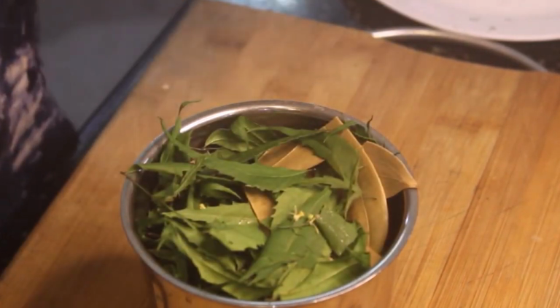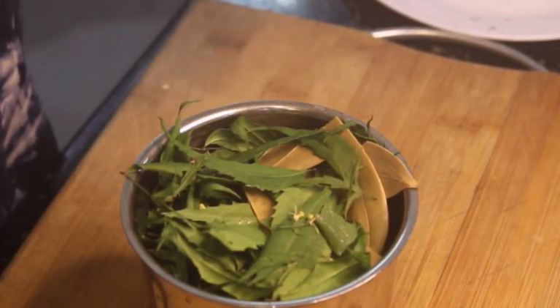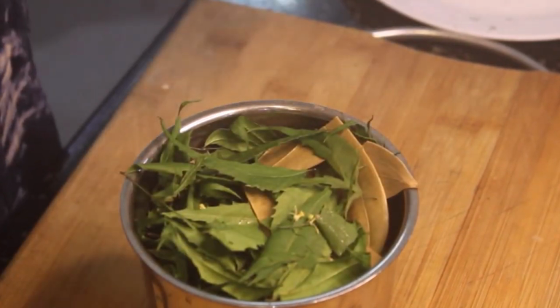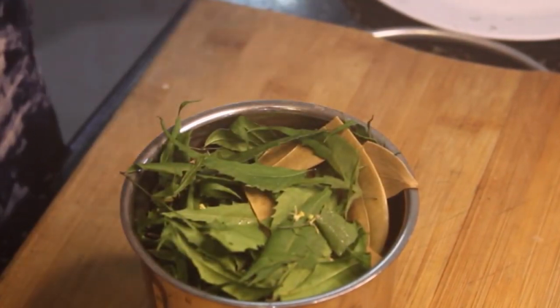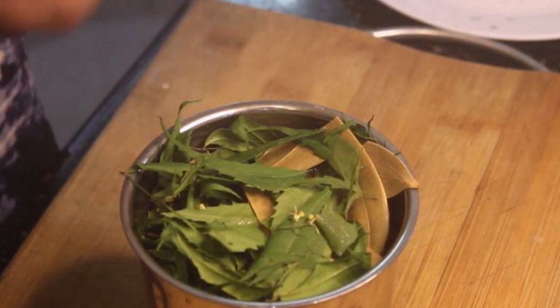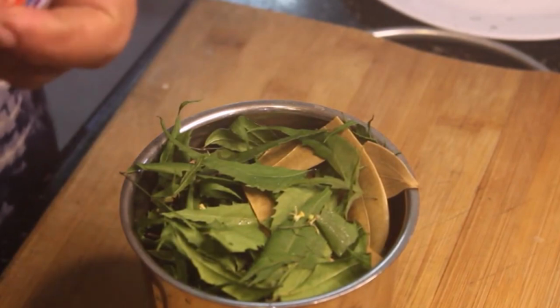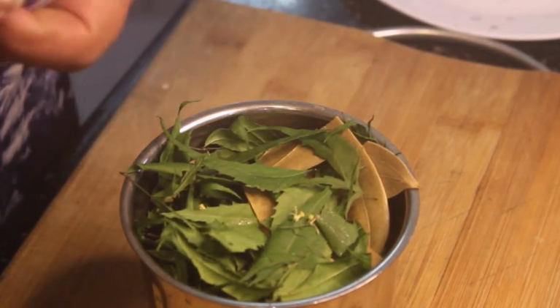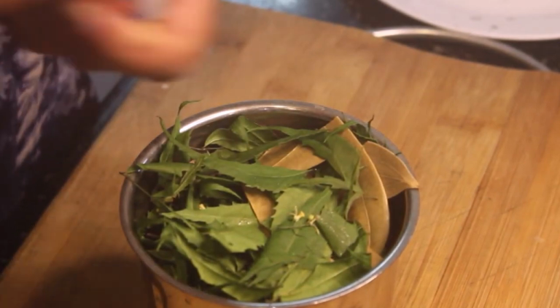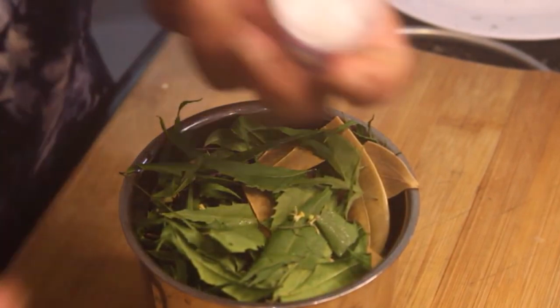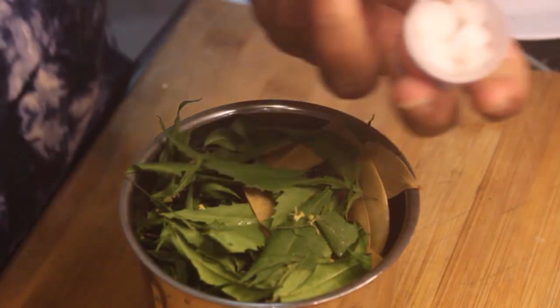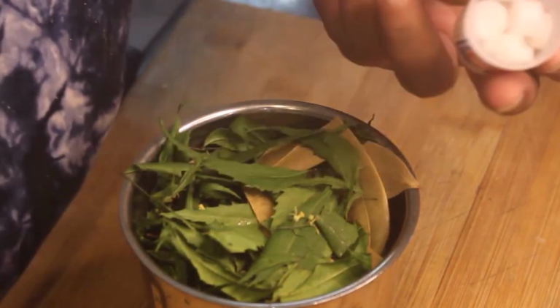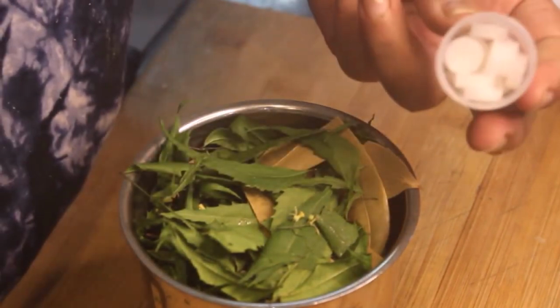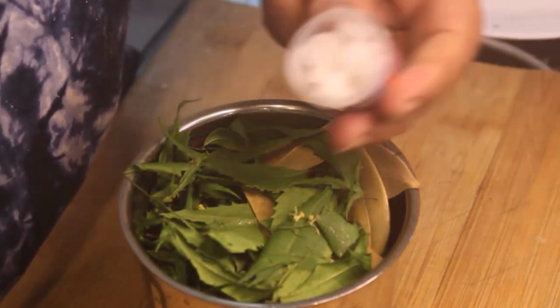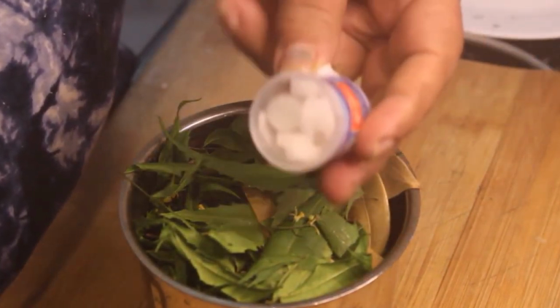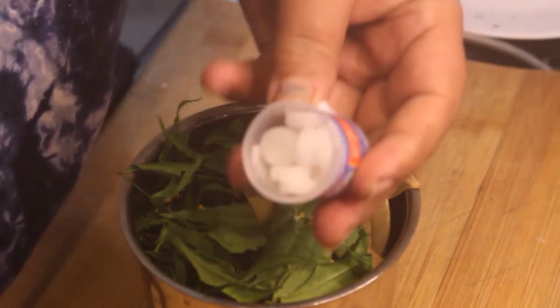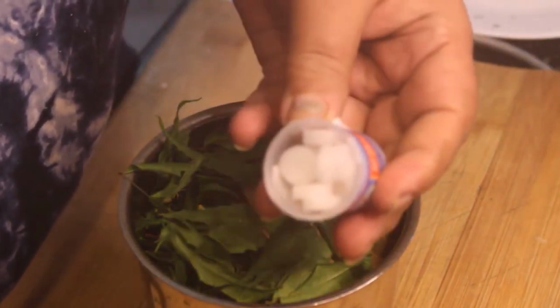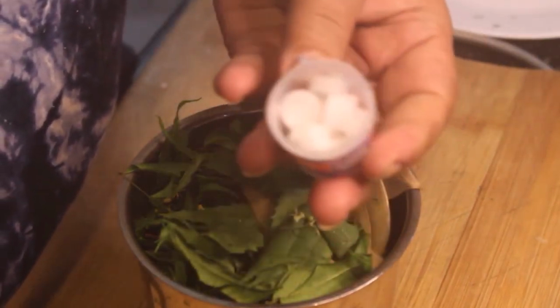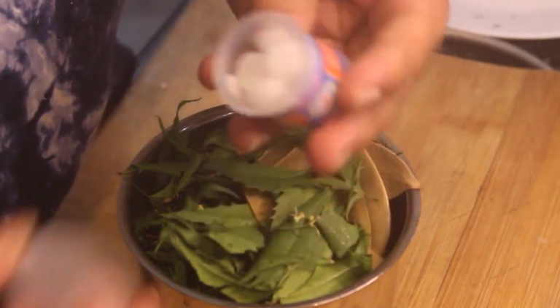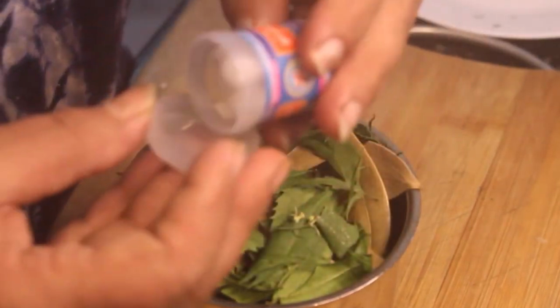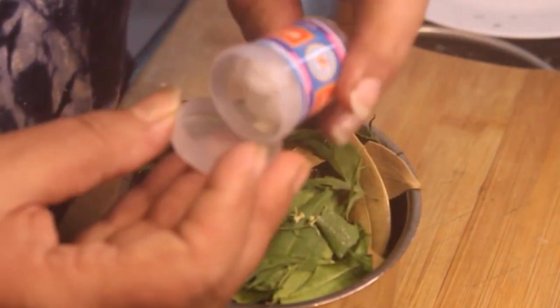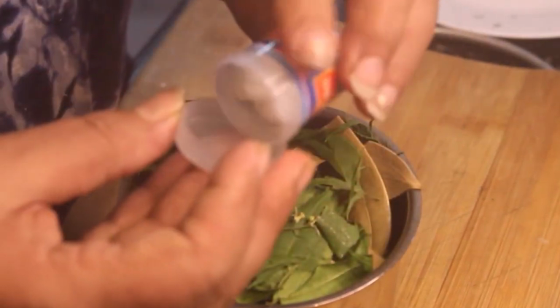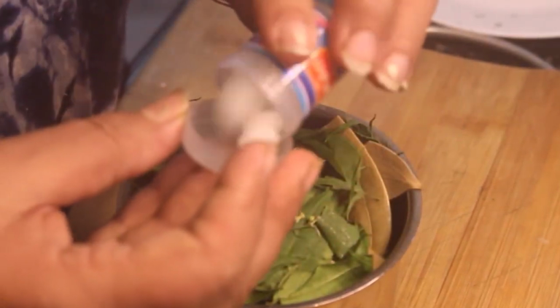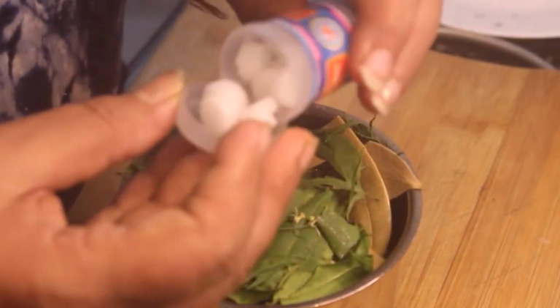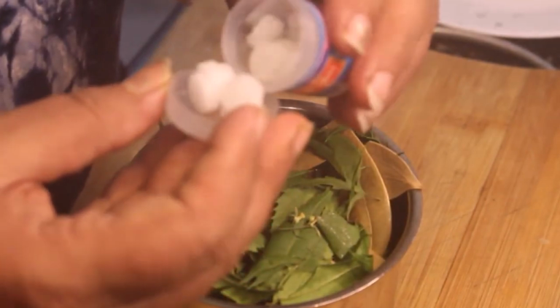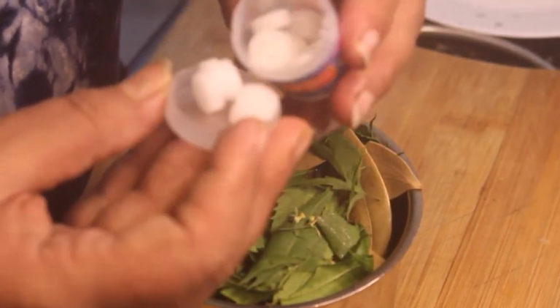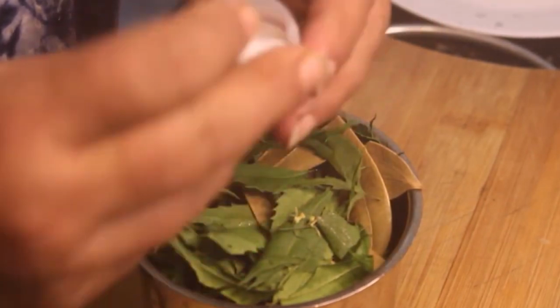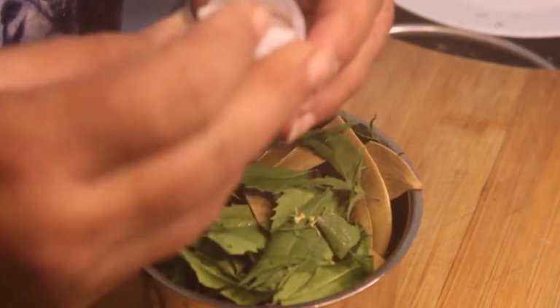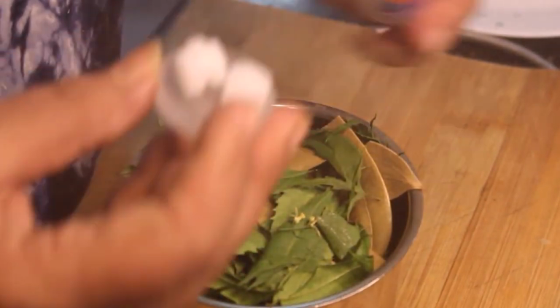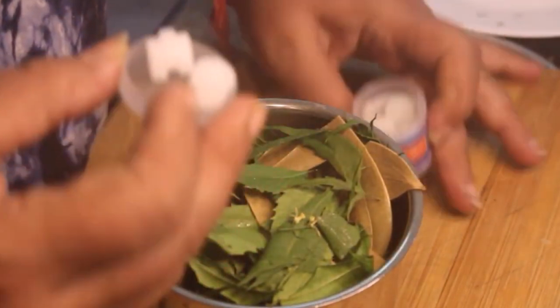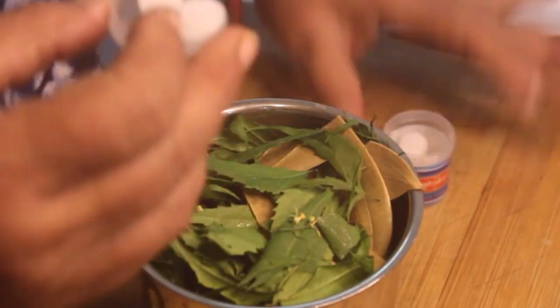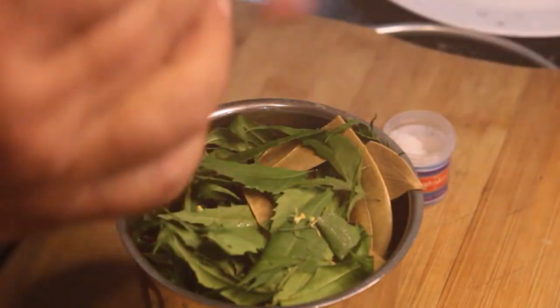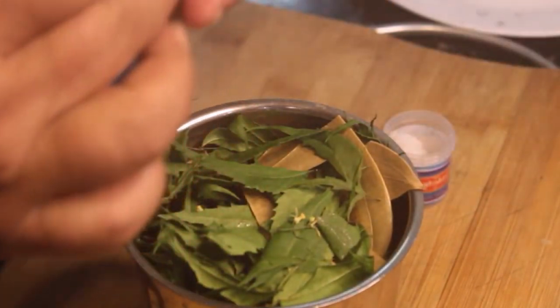Now we take the kapoor. Kapoor is used in this preparation. We add it in and mix it together.